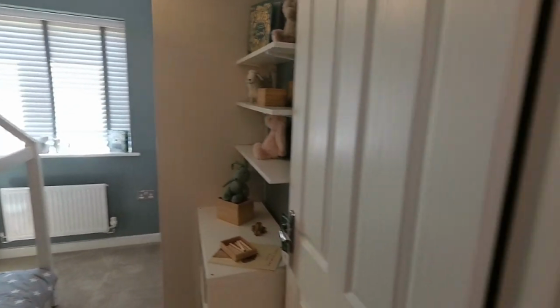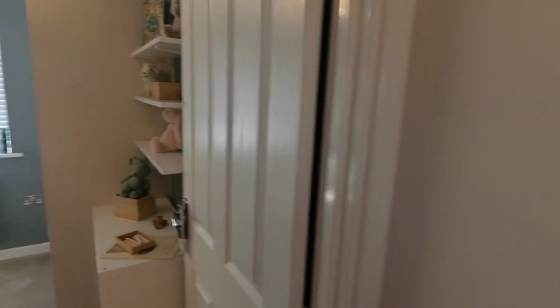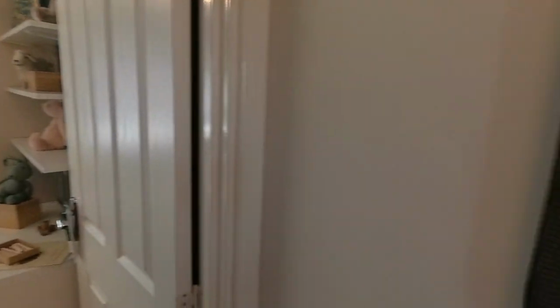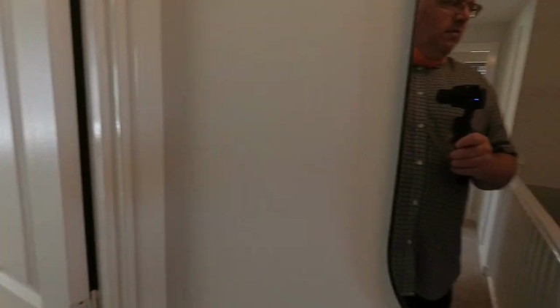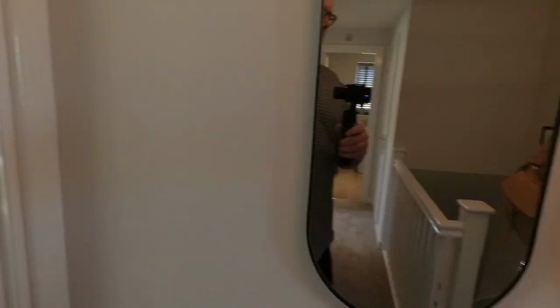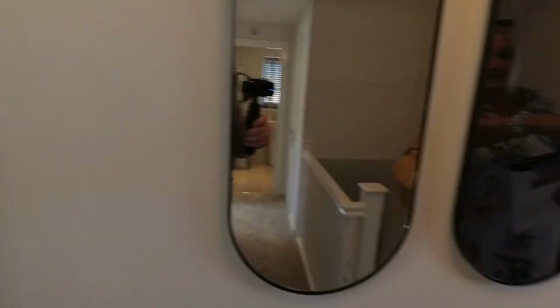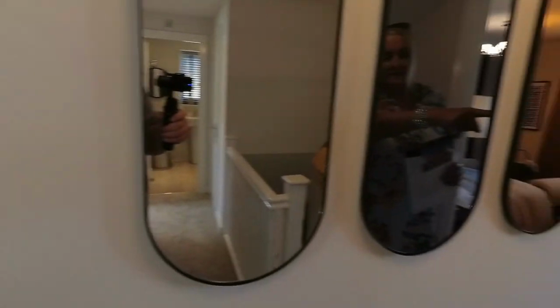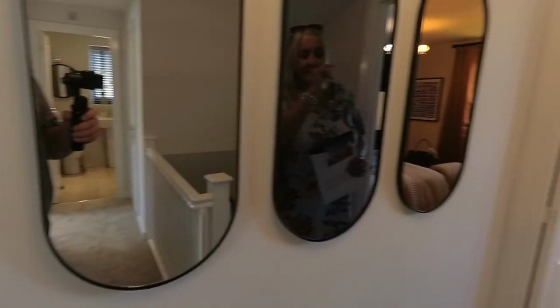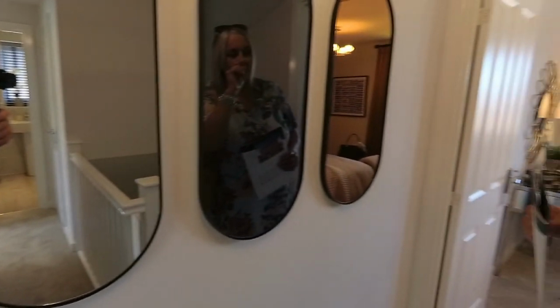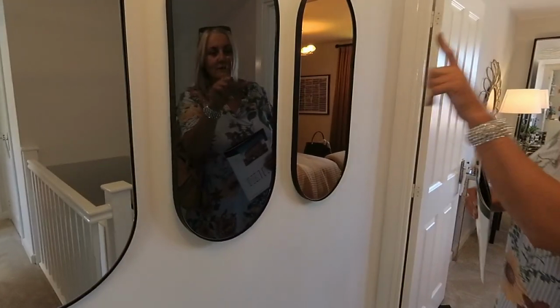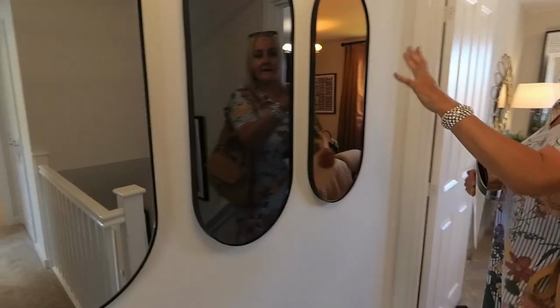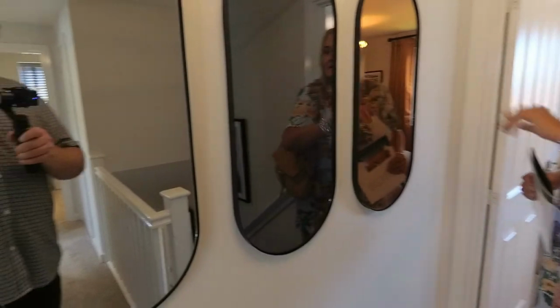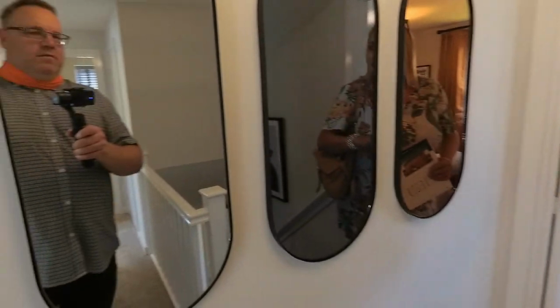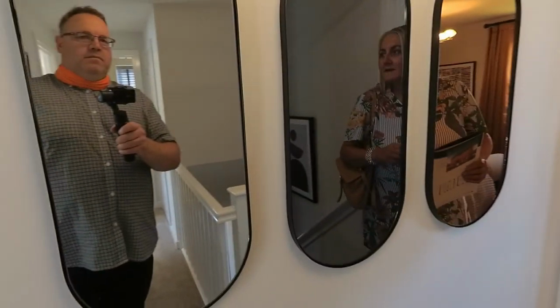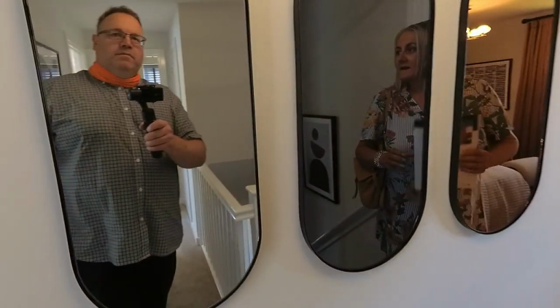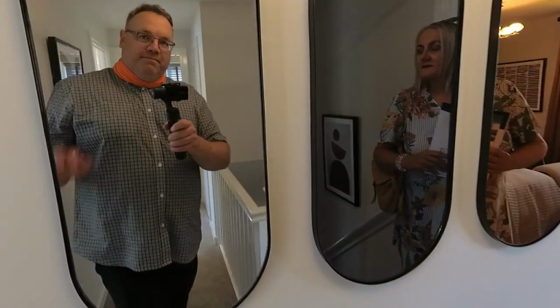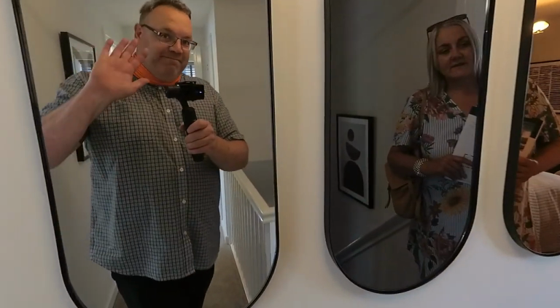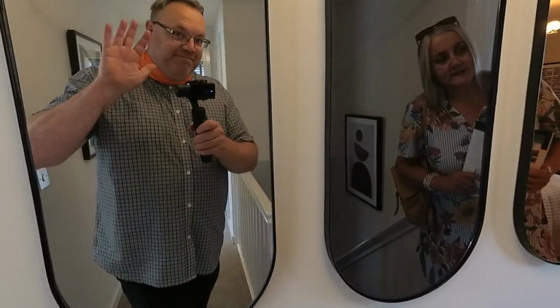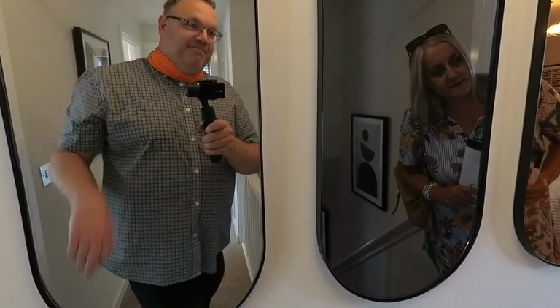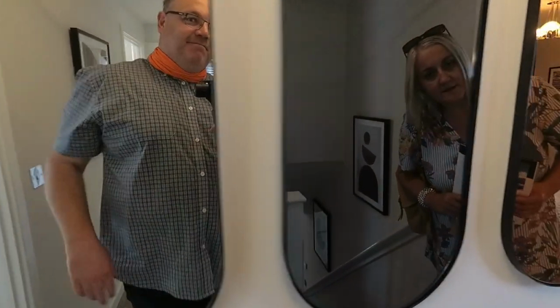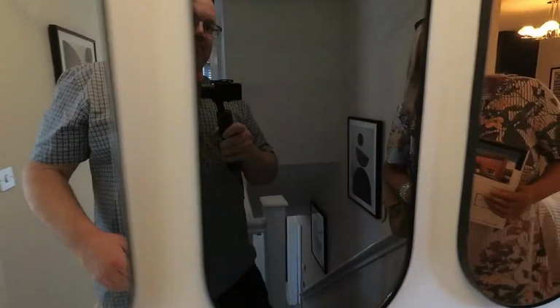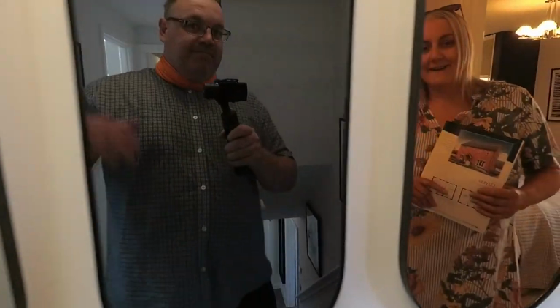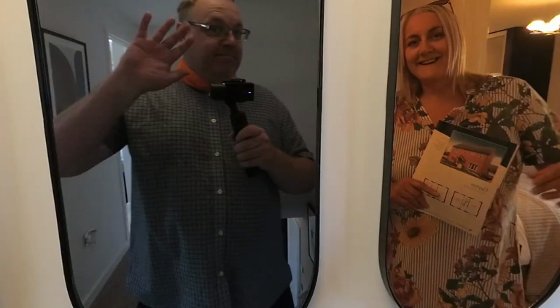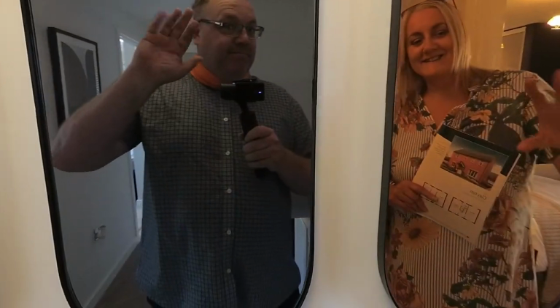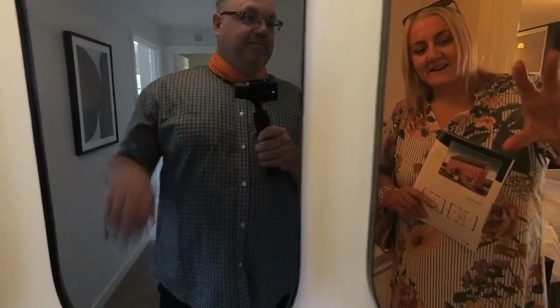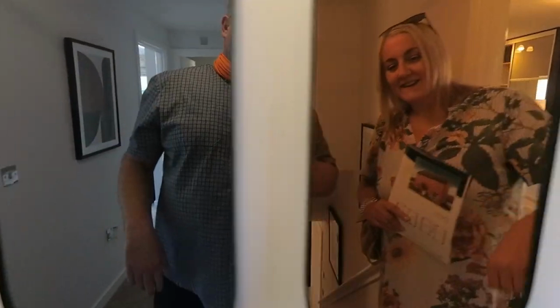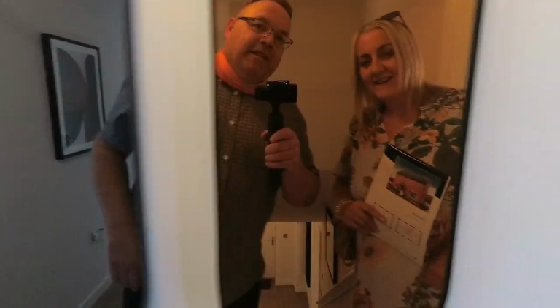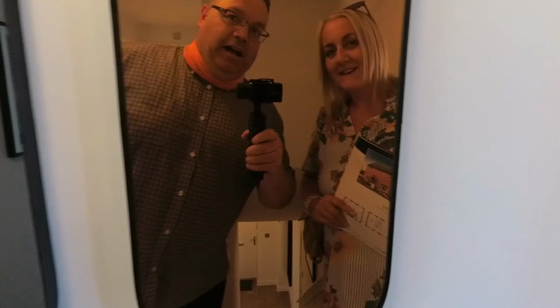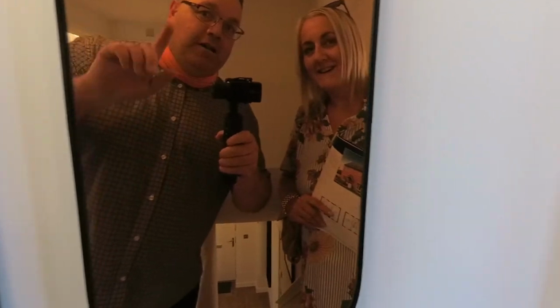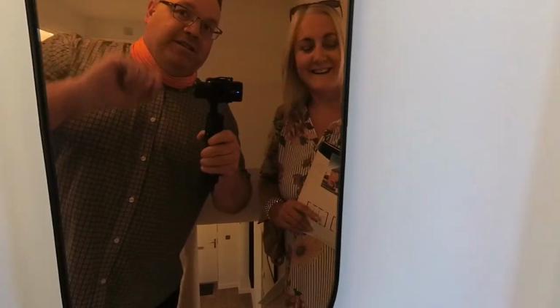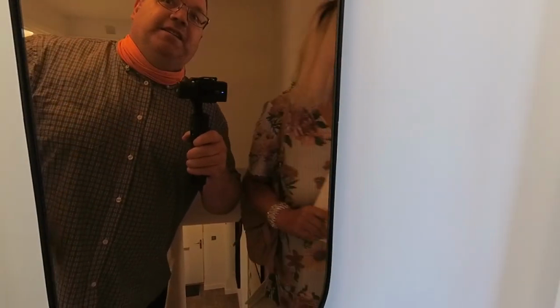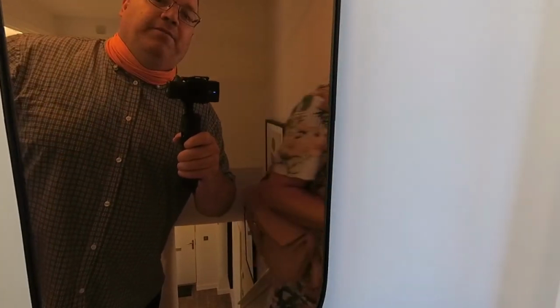Look at these mirrors! Look at this one — it makes you look like you're in the seventies. It's like, welcome to 1970!